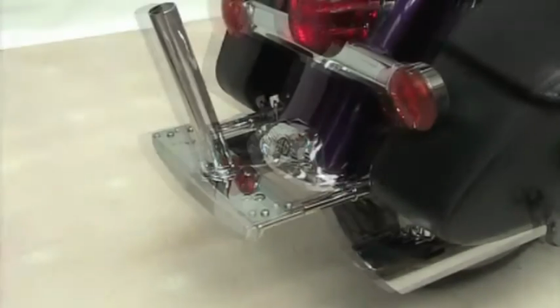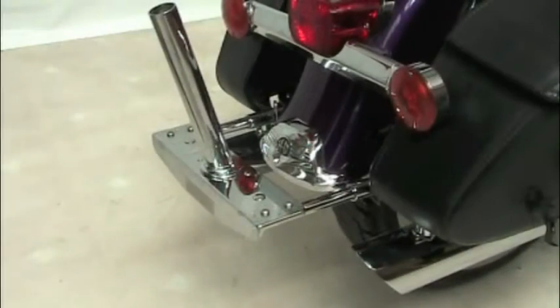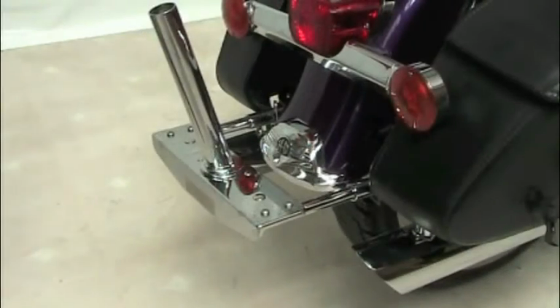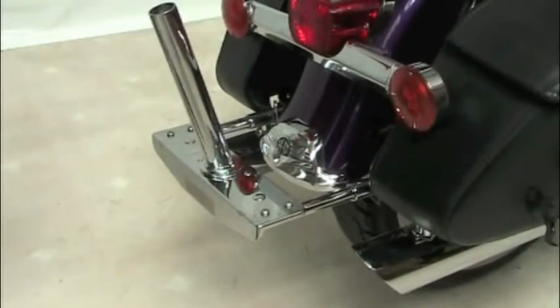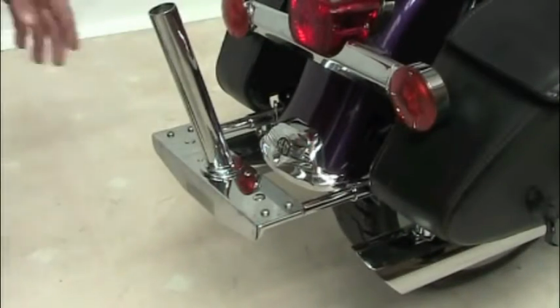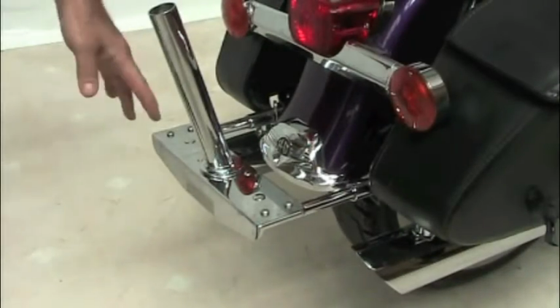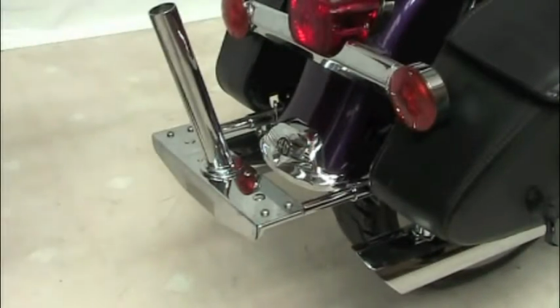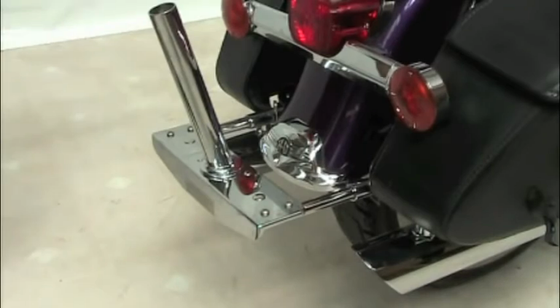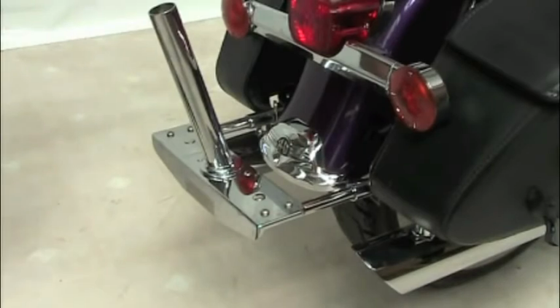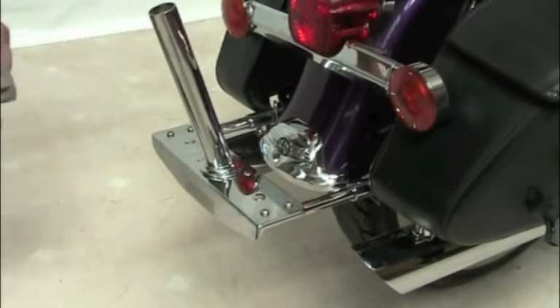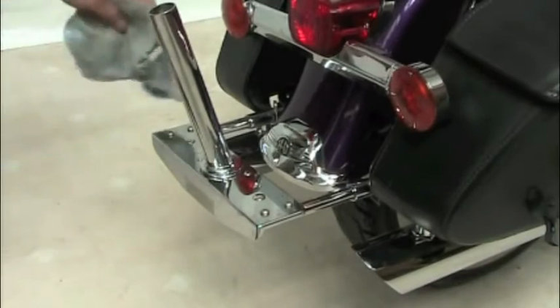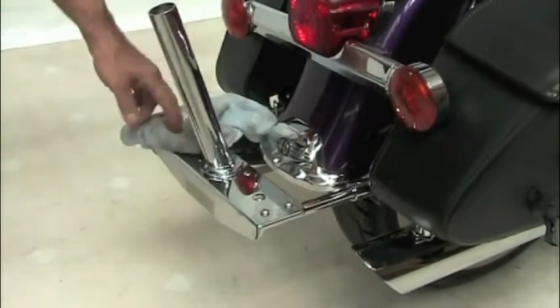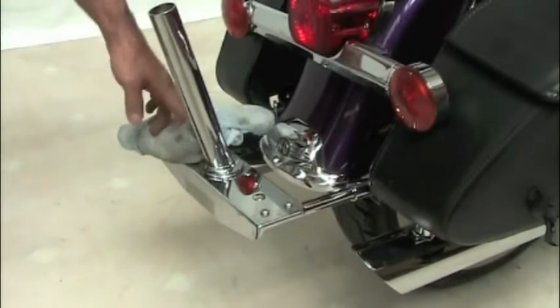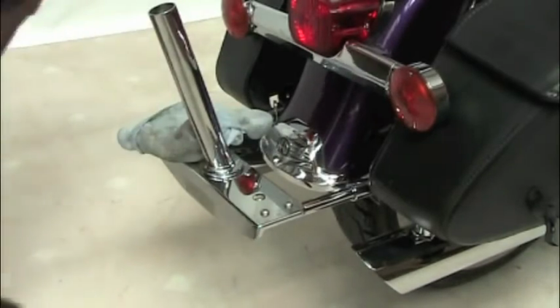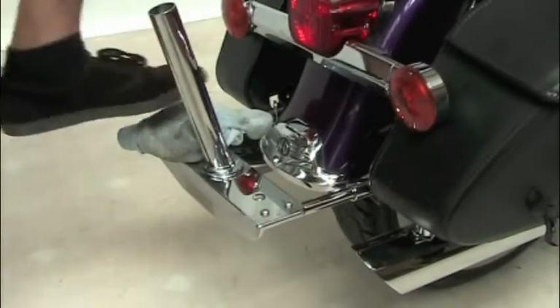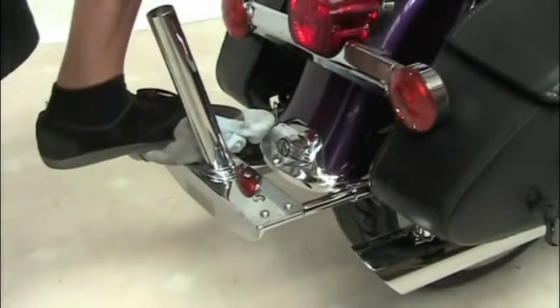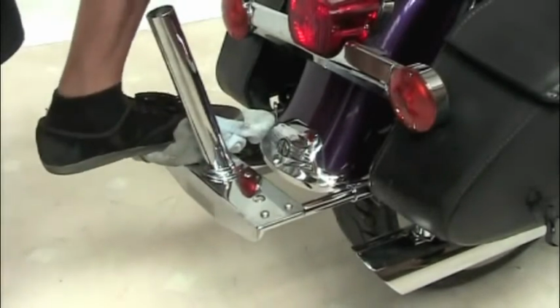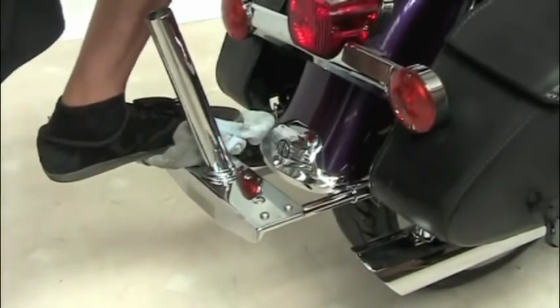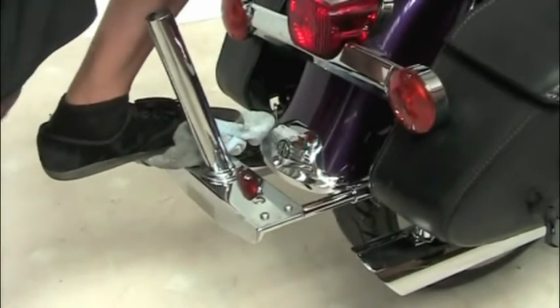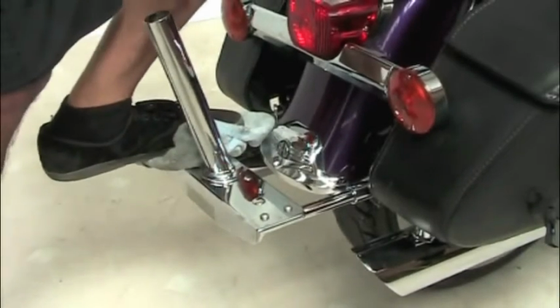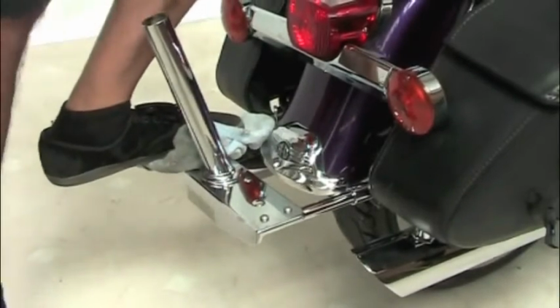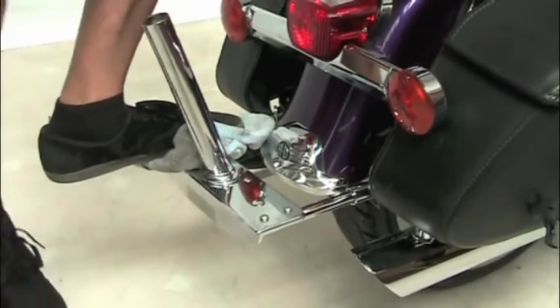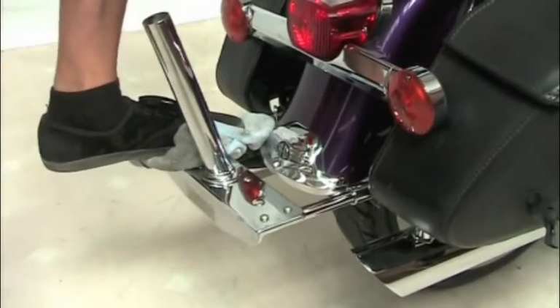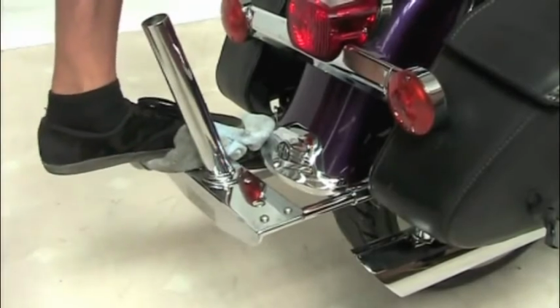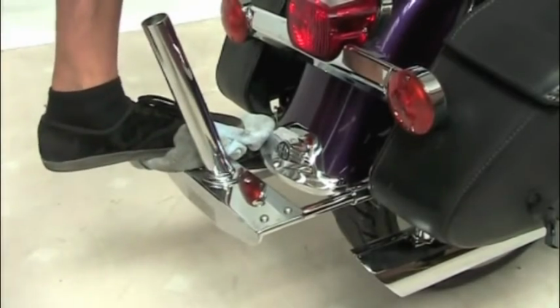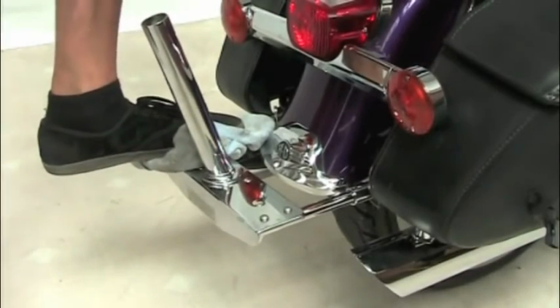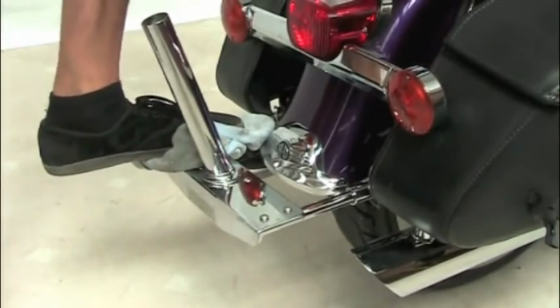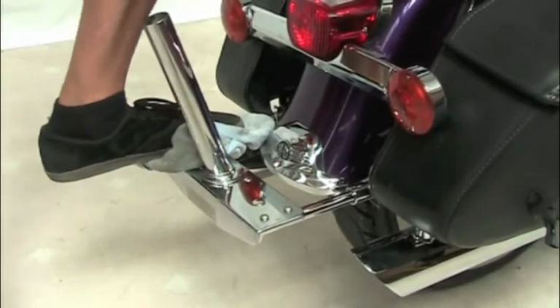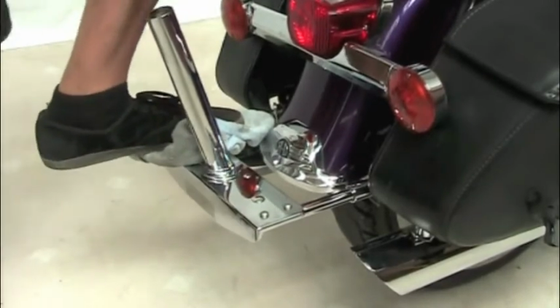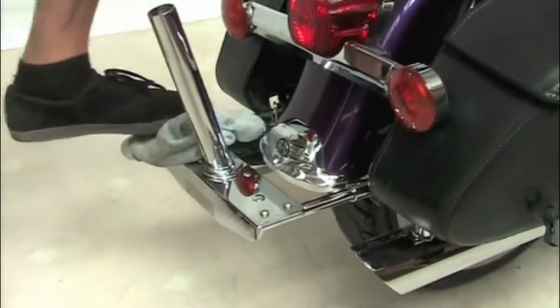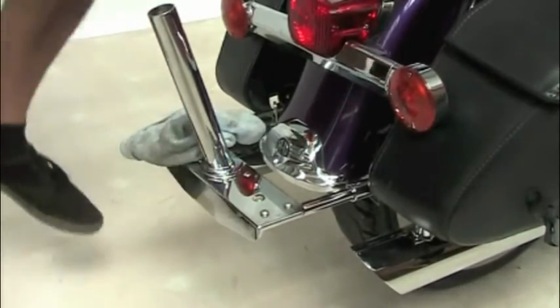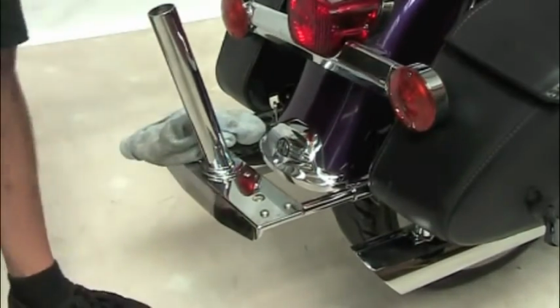This parade flag holder will handle up to three flags, no problem. As for the weight capacity, we rated it for only 35 pounds for the flags, but you can see it's strong enough — I can stand on that with no problem. Very rigid.